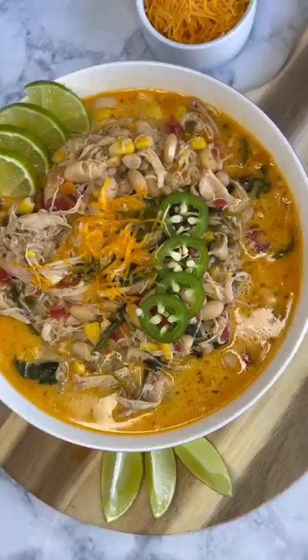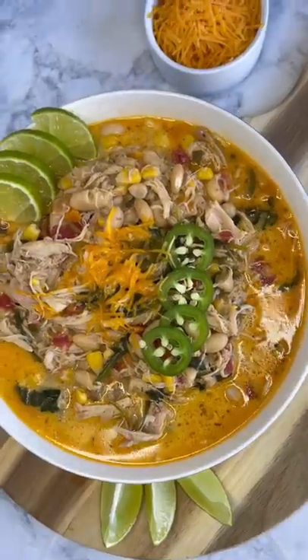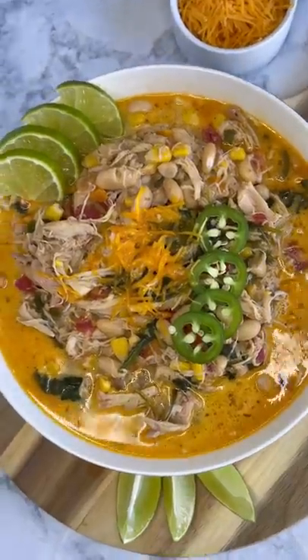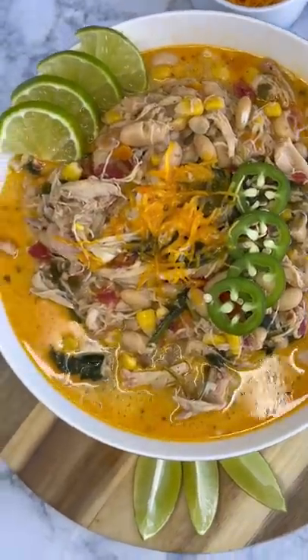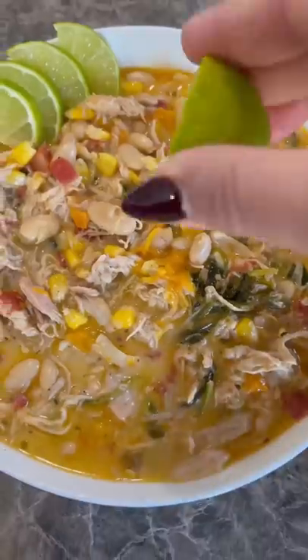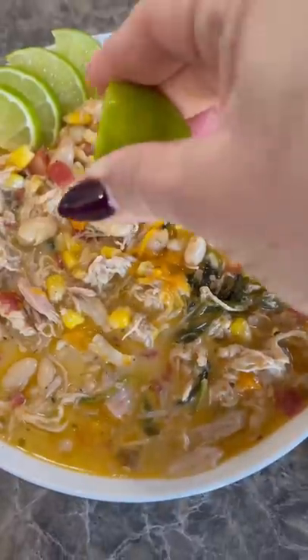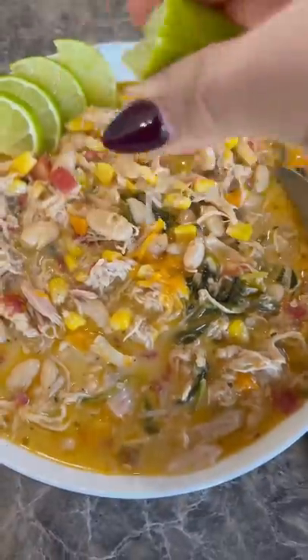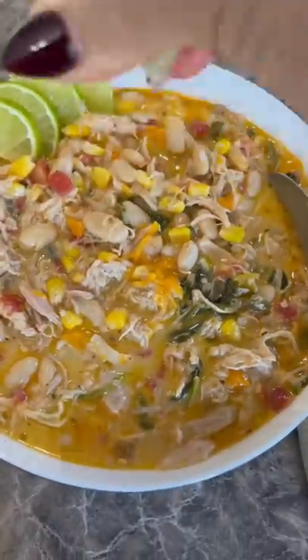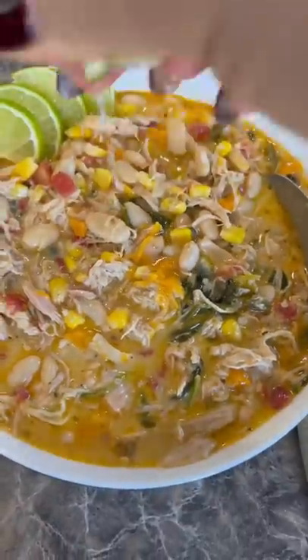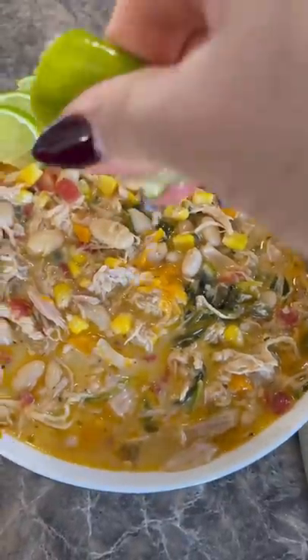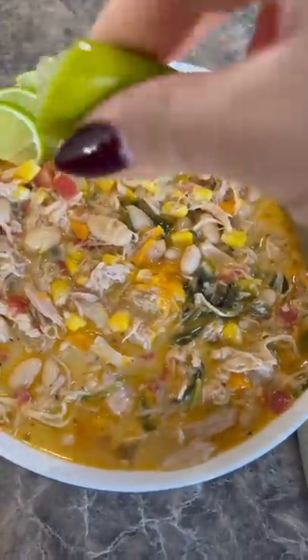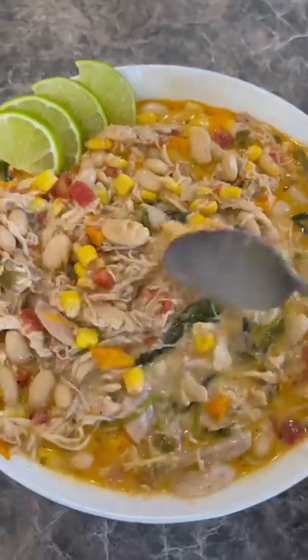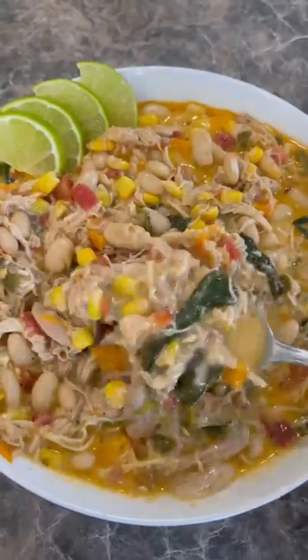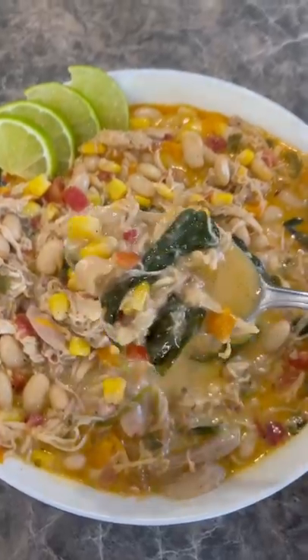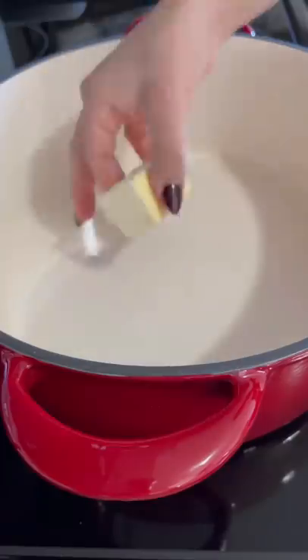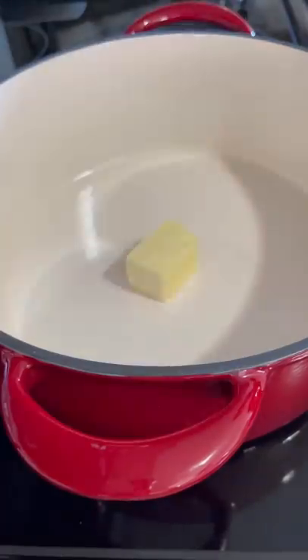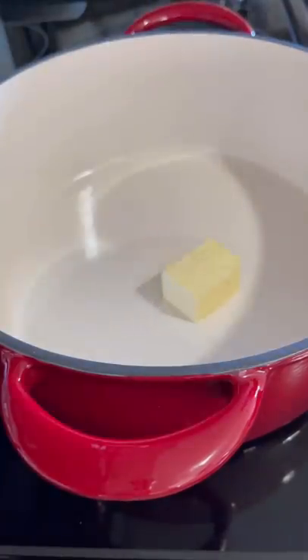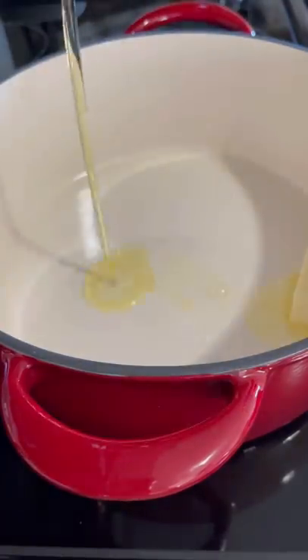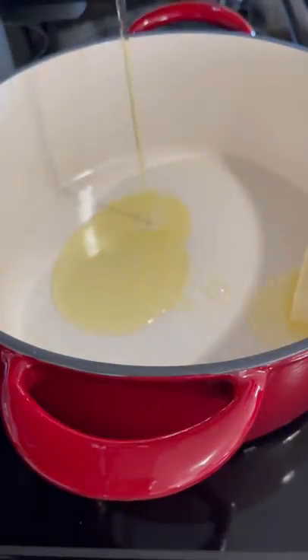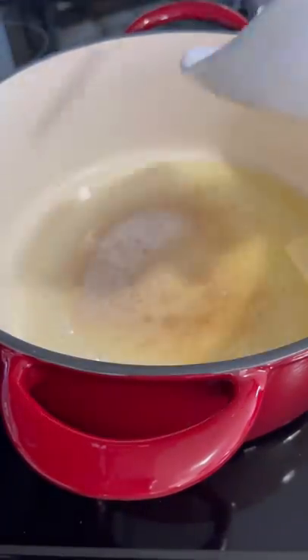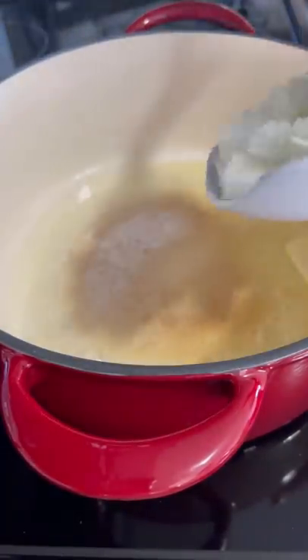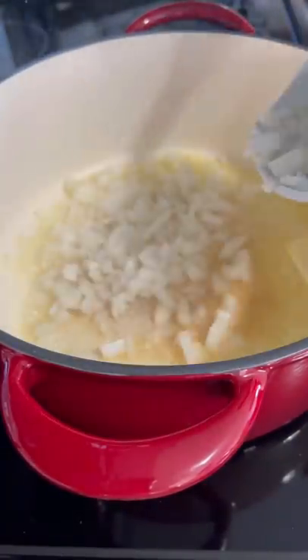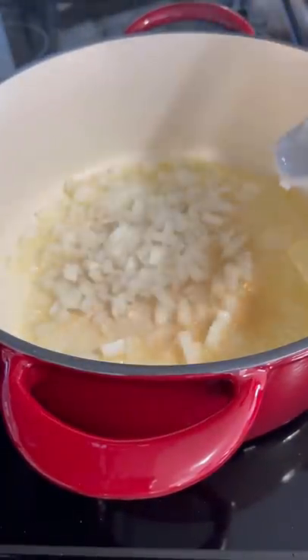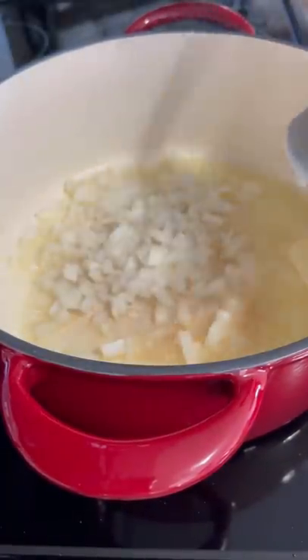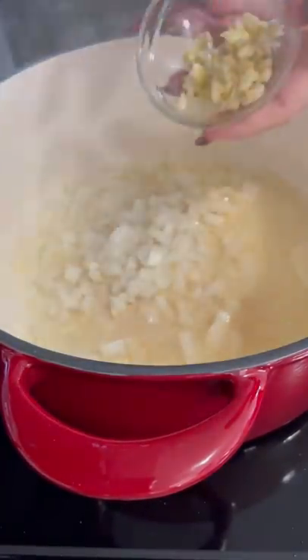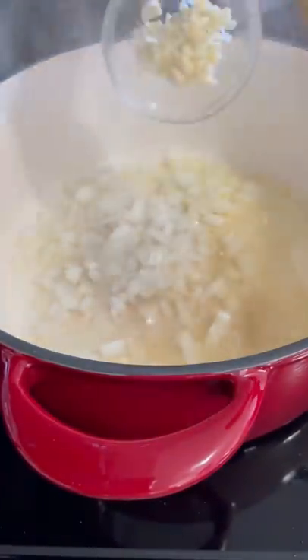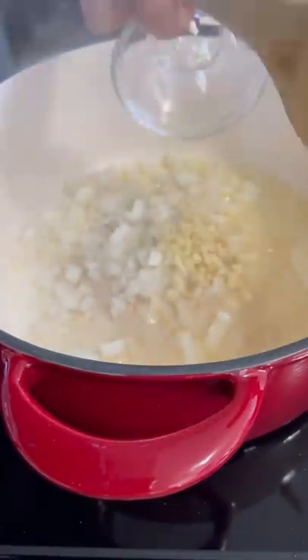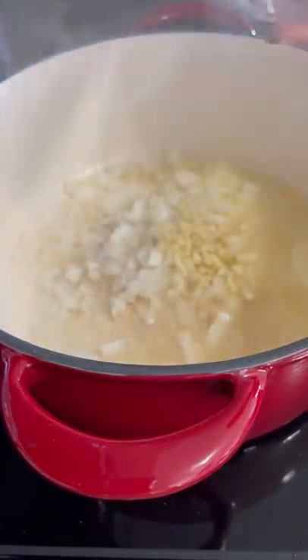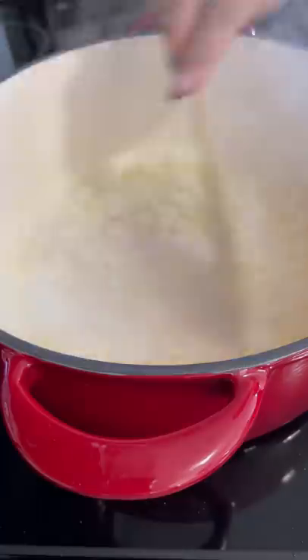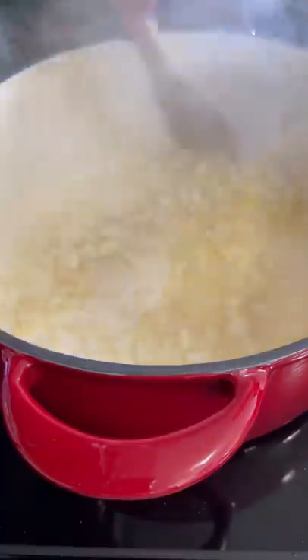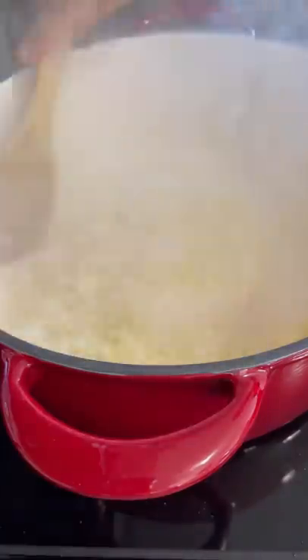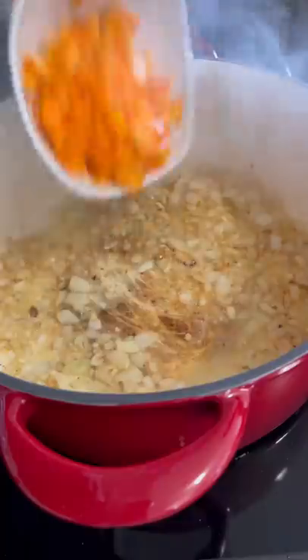Let's make this delicious and creamy hearty white chicken chili. In a pot I melted two tablespoons of unsalted butter with one tablespoon of olive oil. I sauteed one large onion with three cloves of garlic for about a minute.